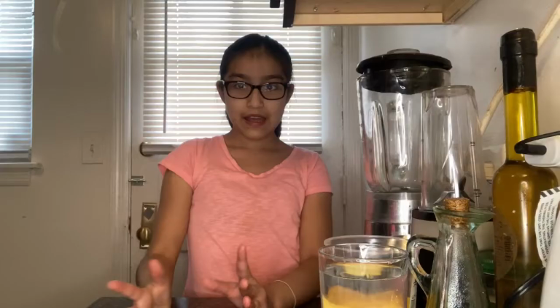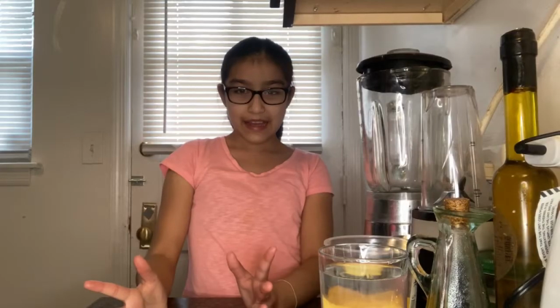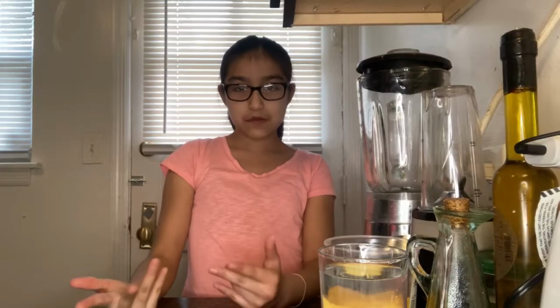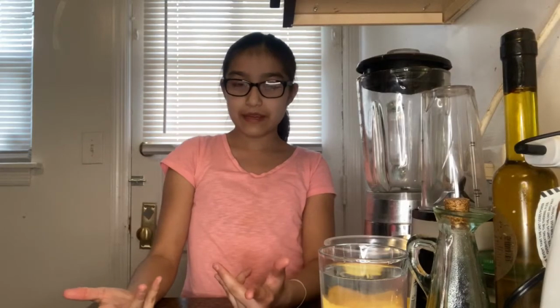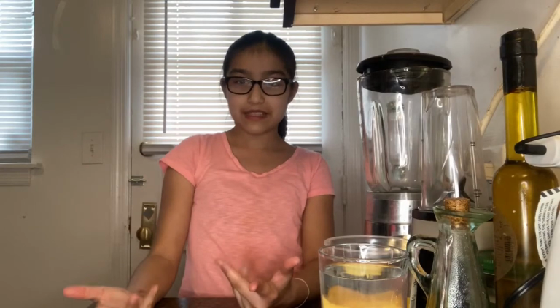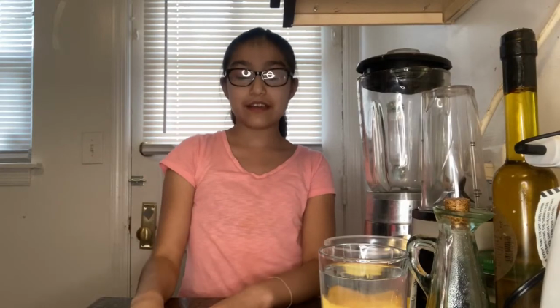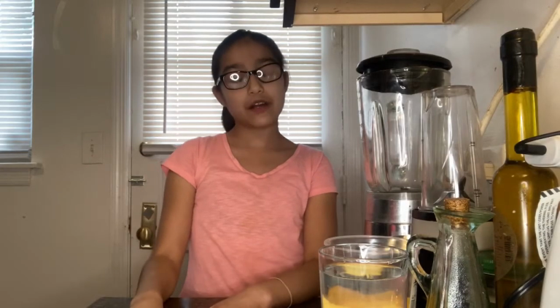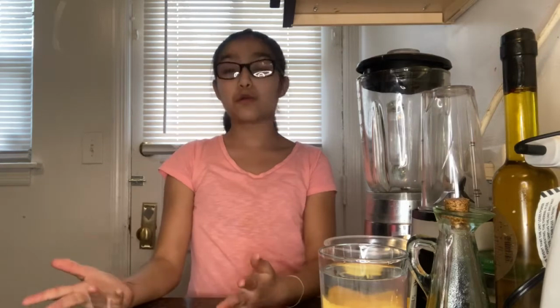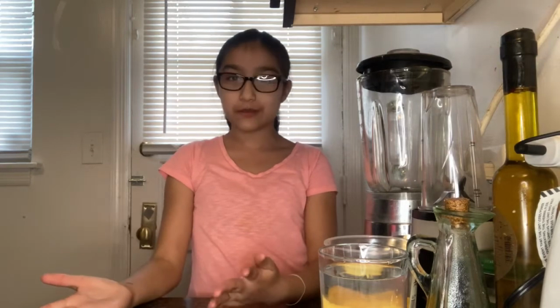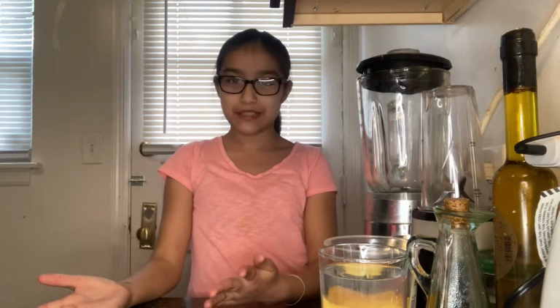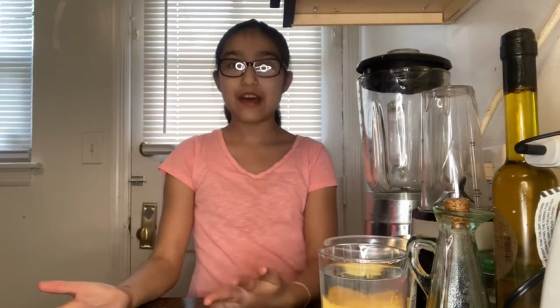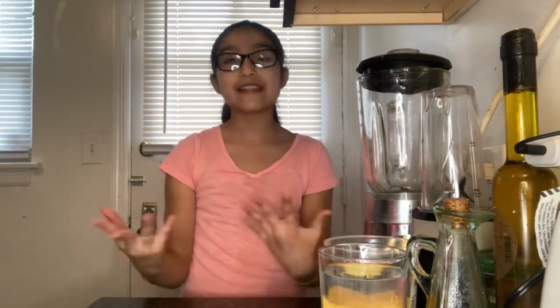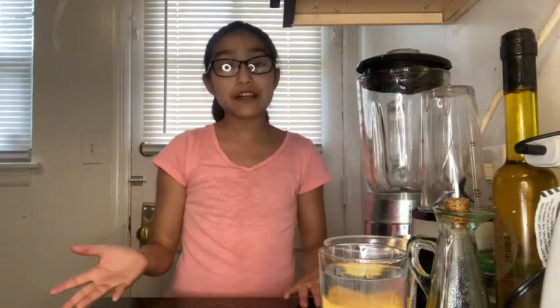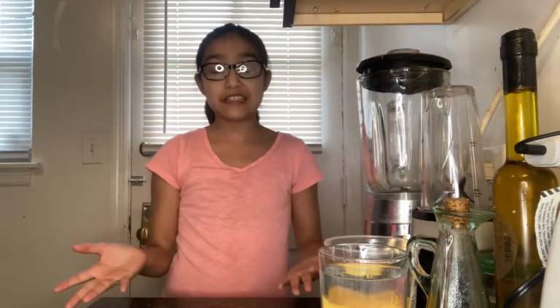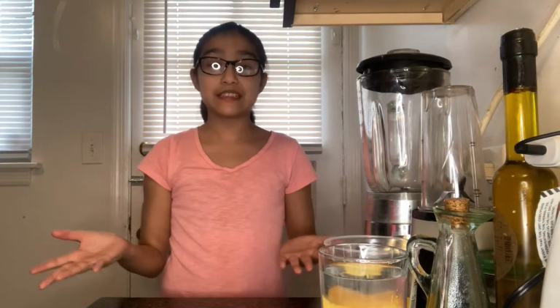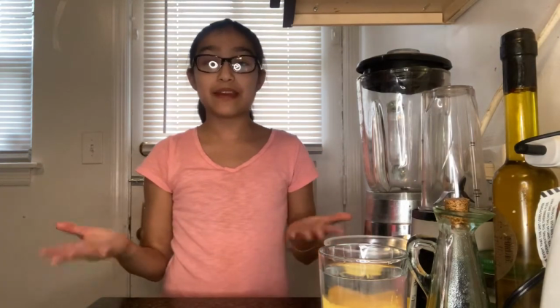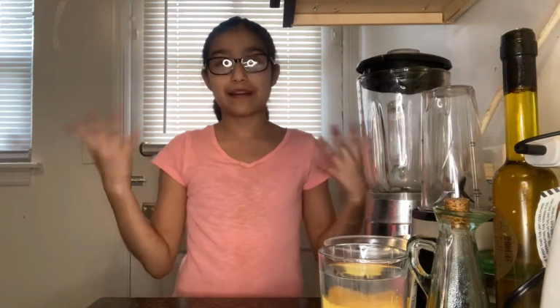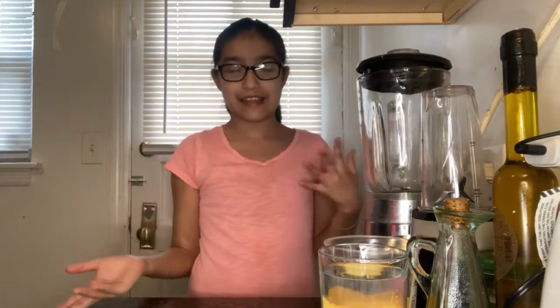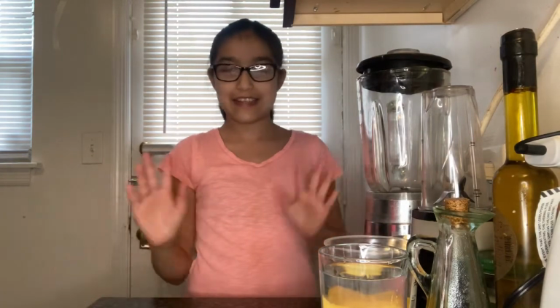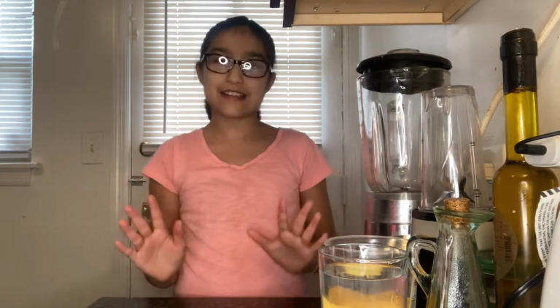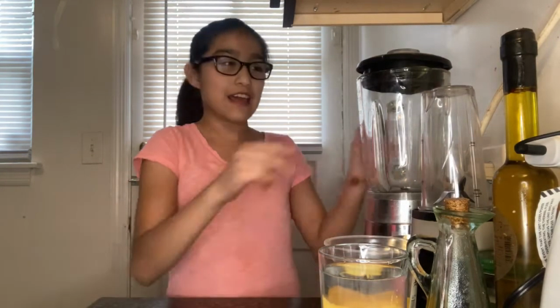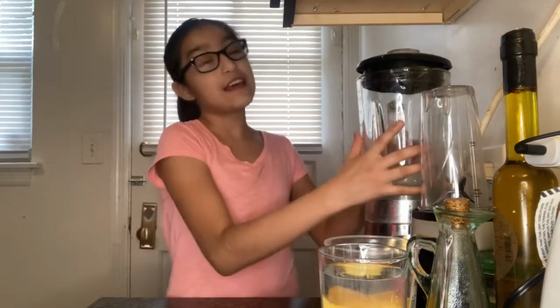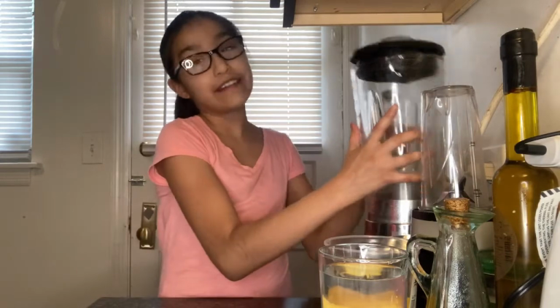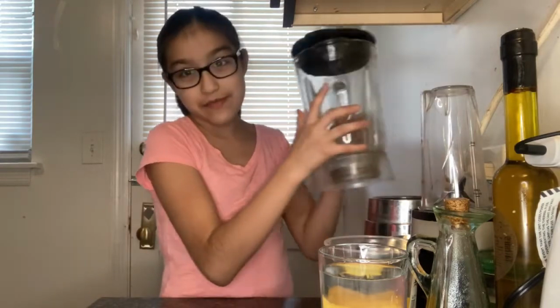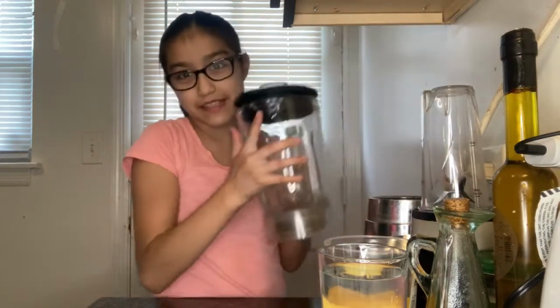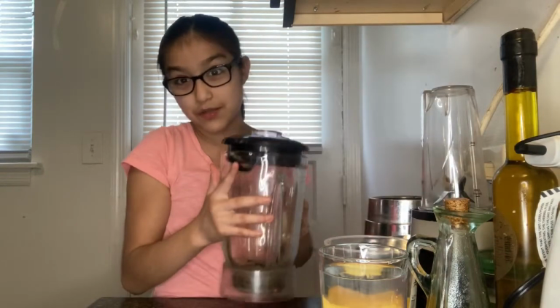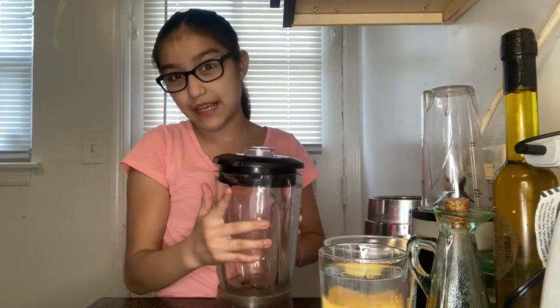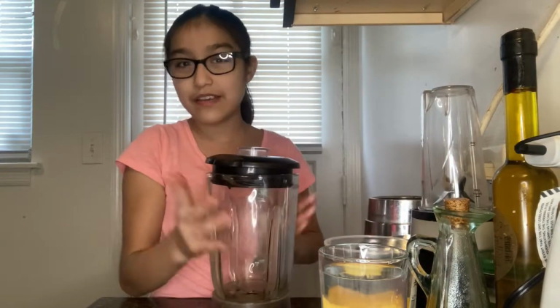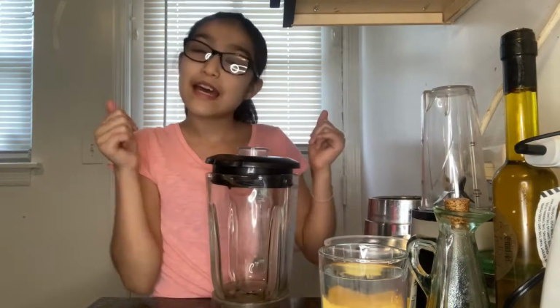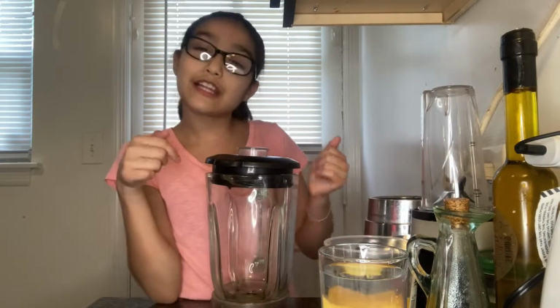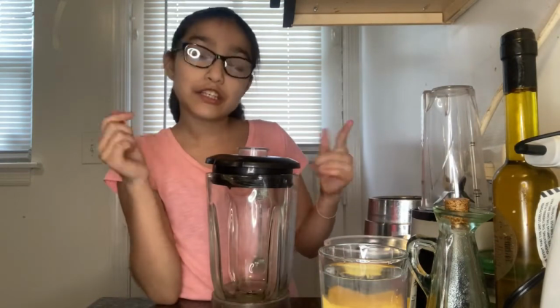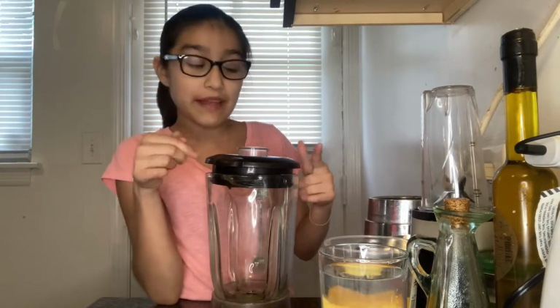Hey guys, welcome back to my channel, or if you are new, welcome to my channel! Today we're going to start making mango niela. Let's get started — the ingredients will be in the description like always. Get your blender.